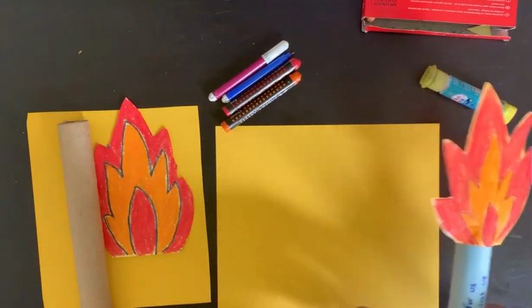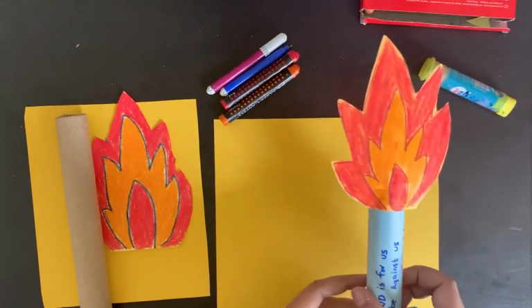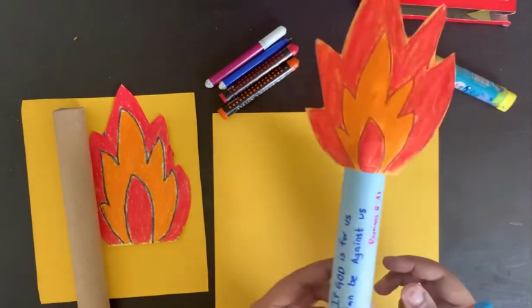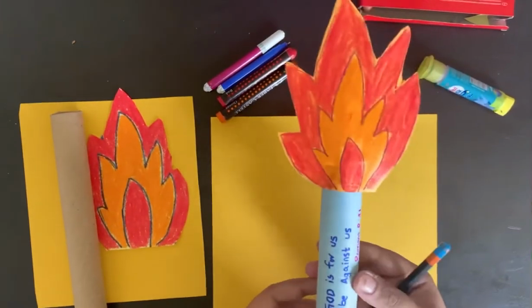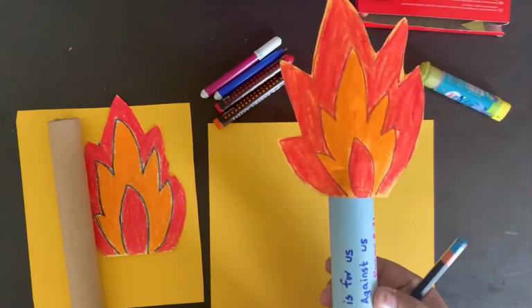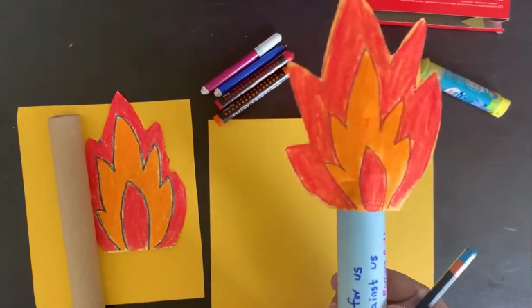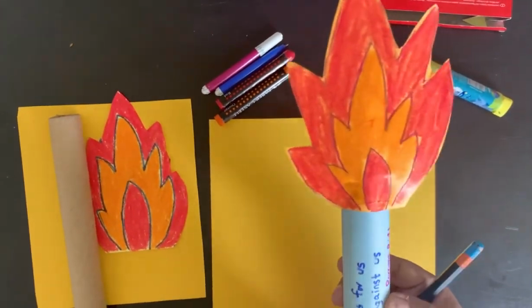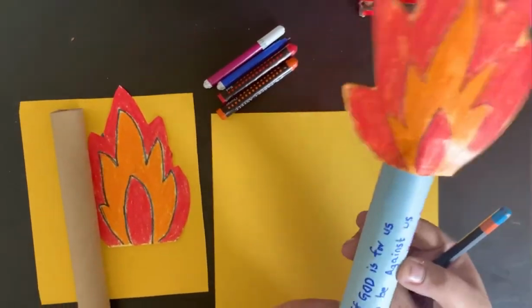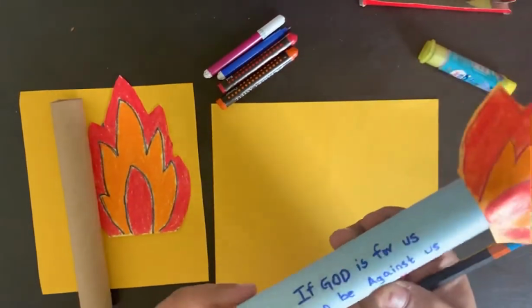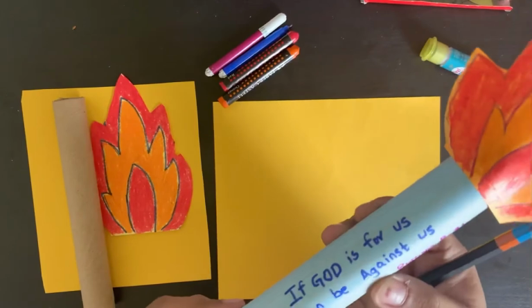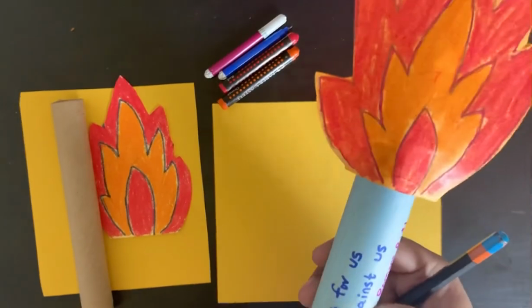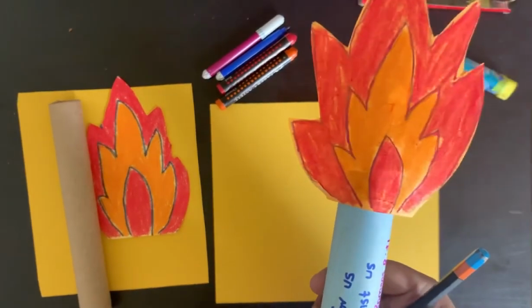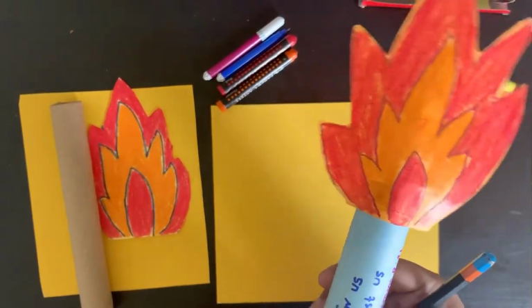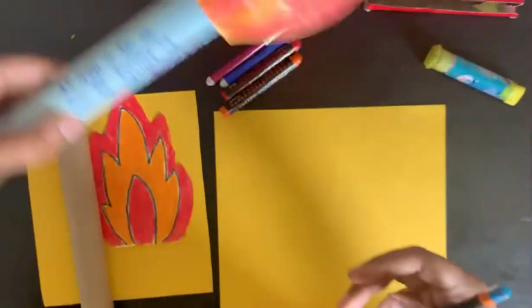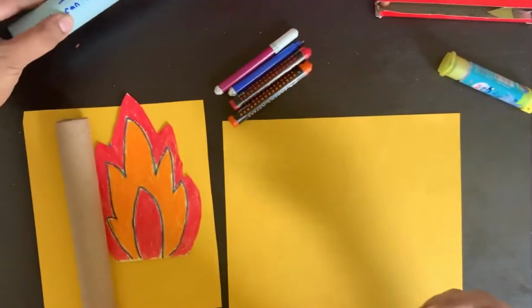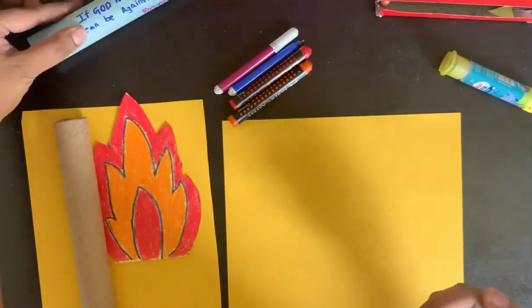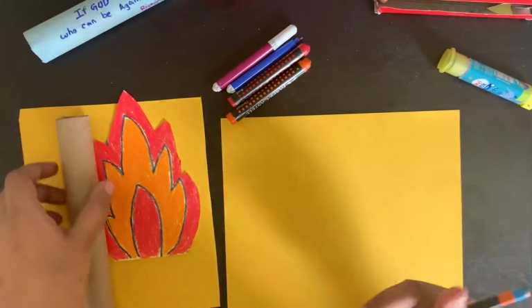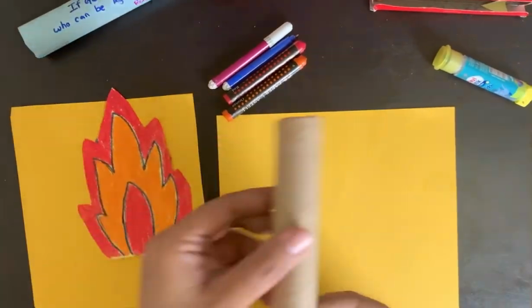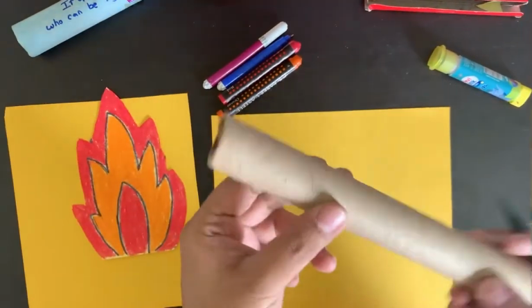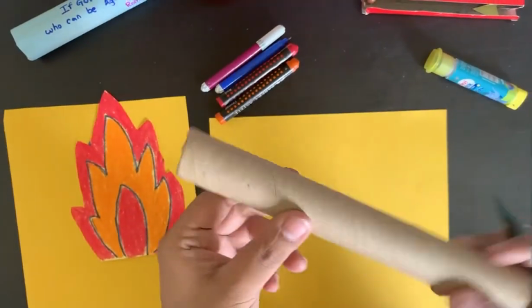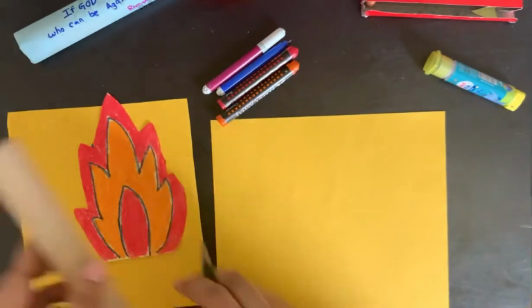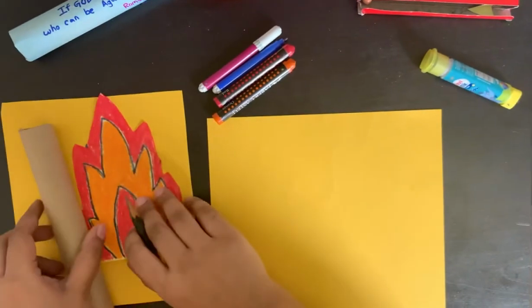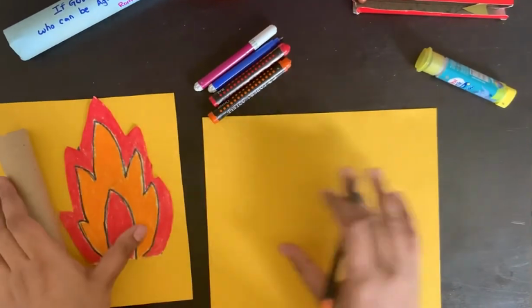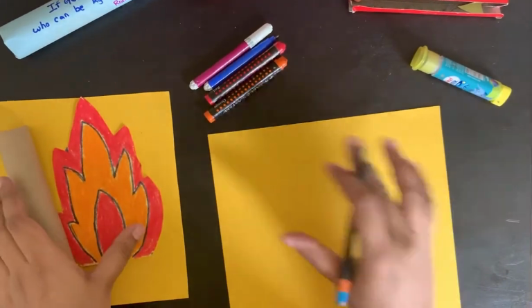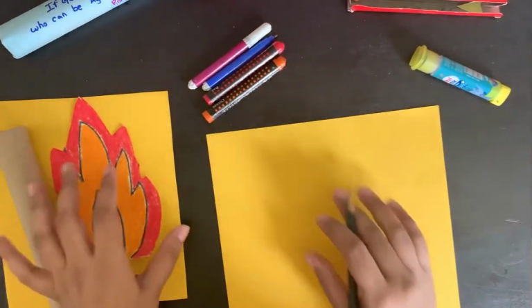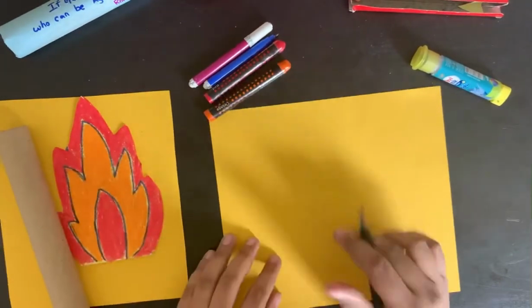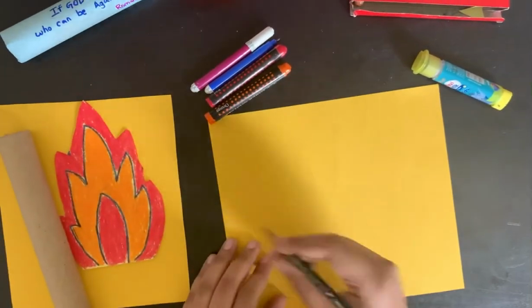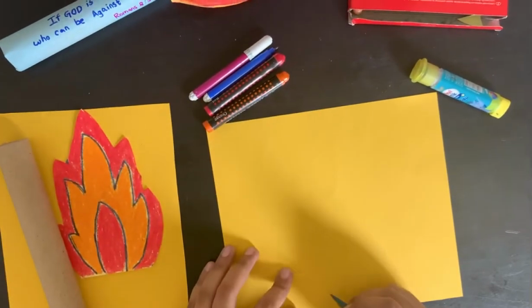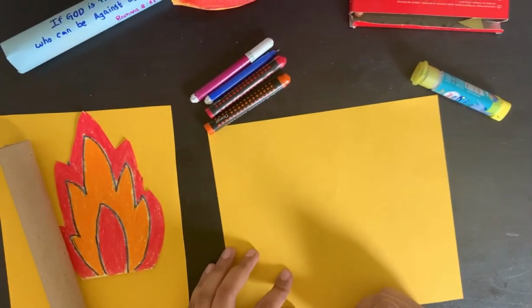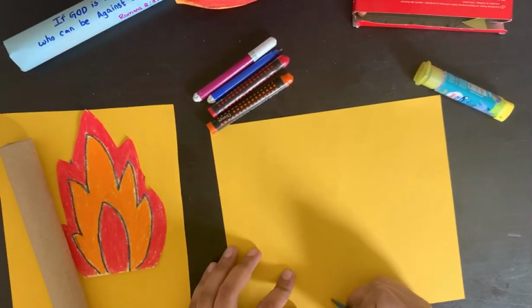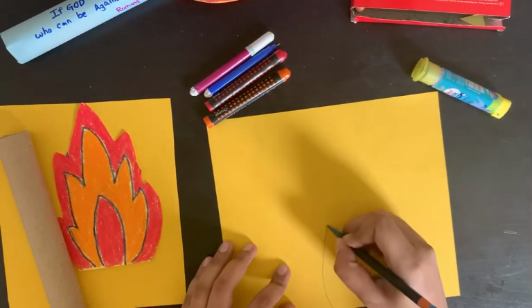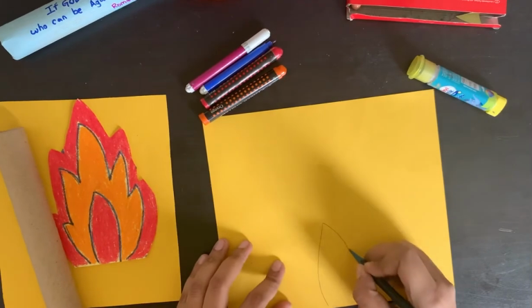Hello children, today's craft is about Gideon's torch. Can you see this? We need a tissue roll, paper, and crayons. First, for the torch, let us draw some light.